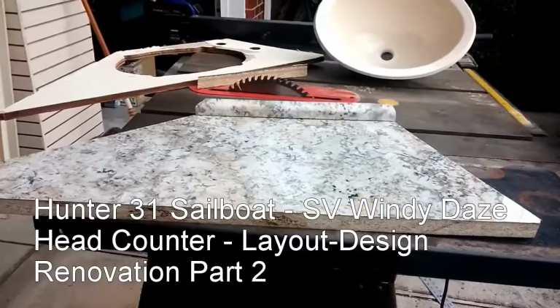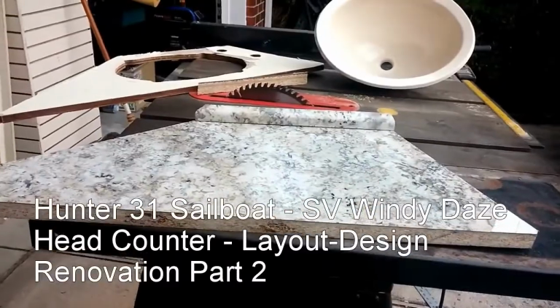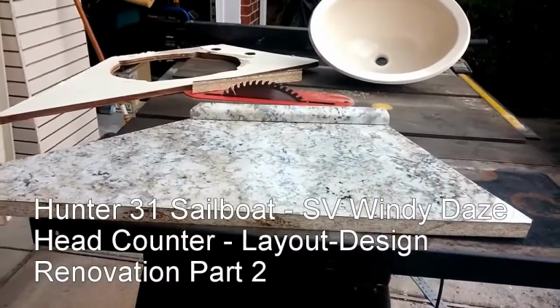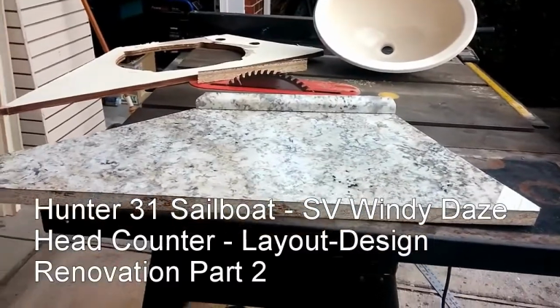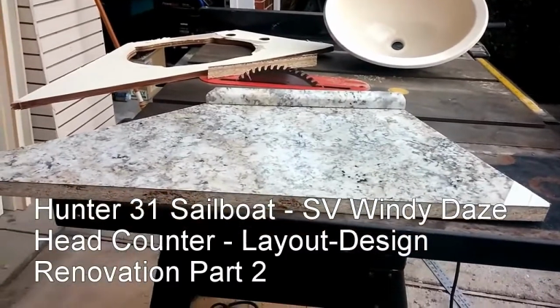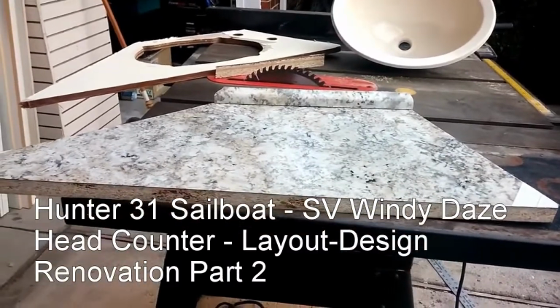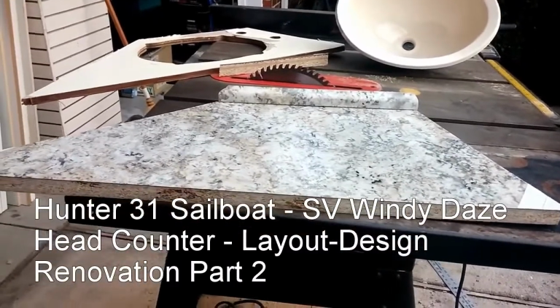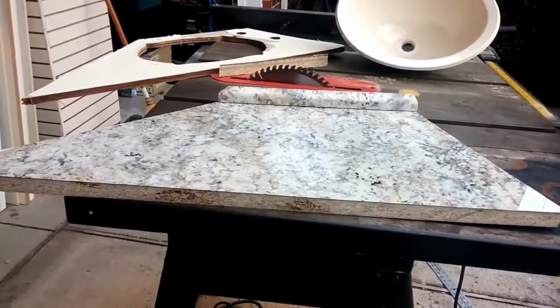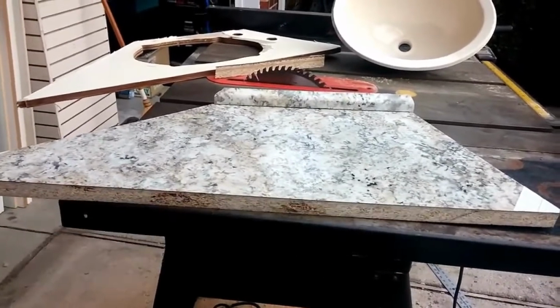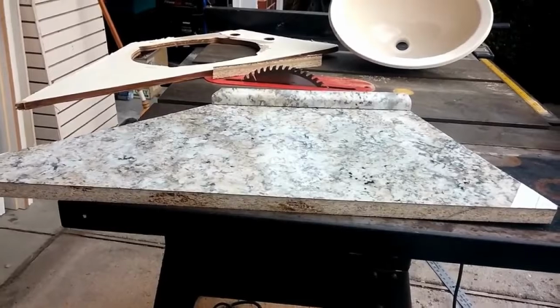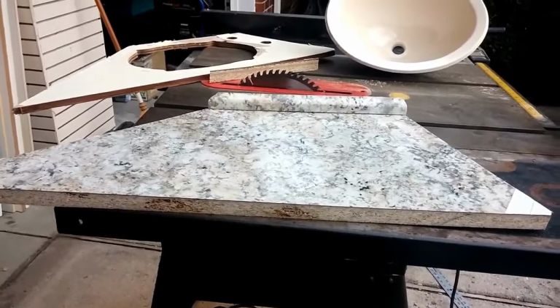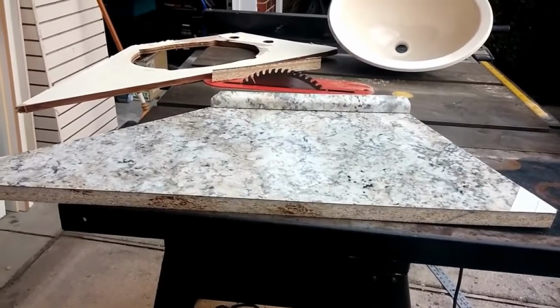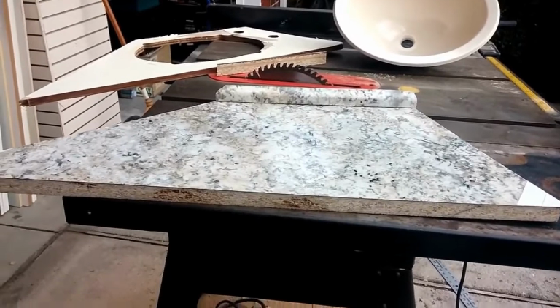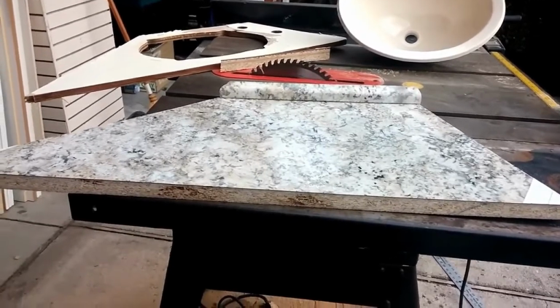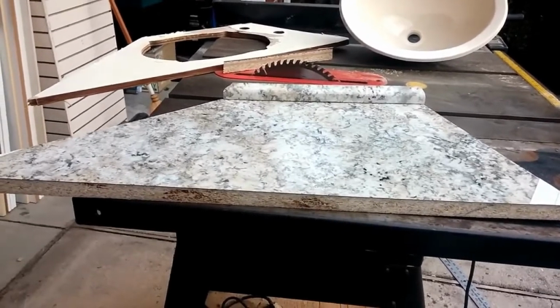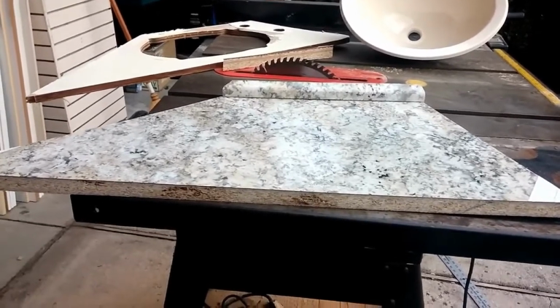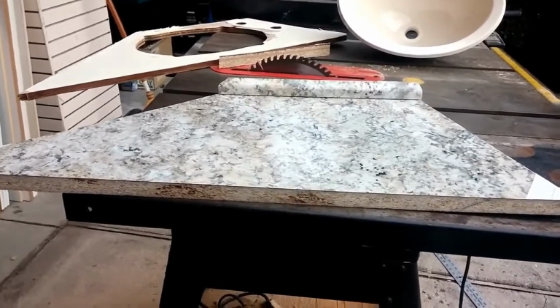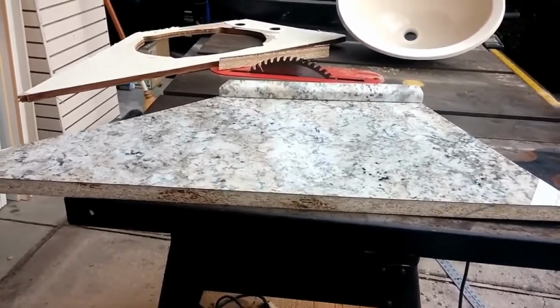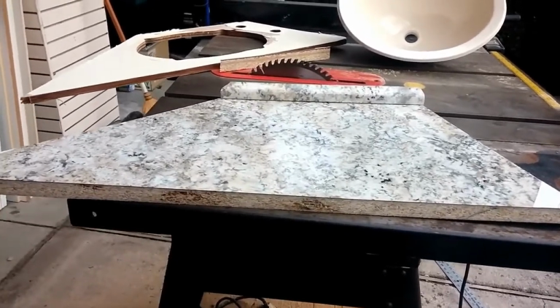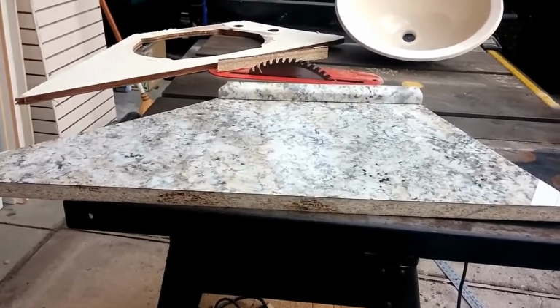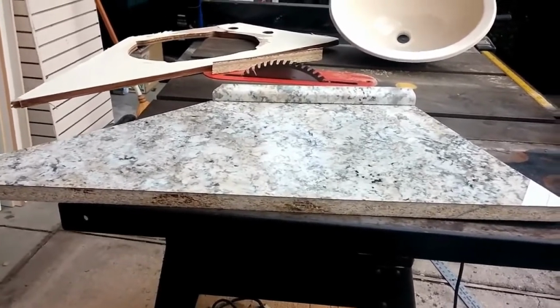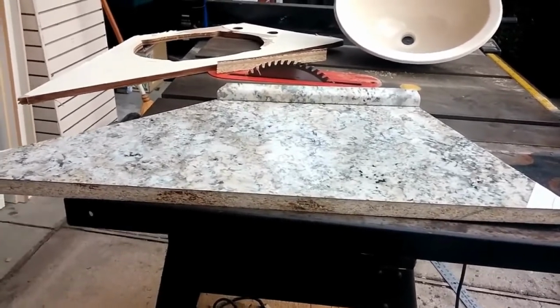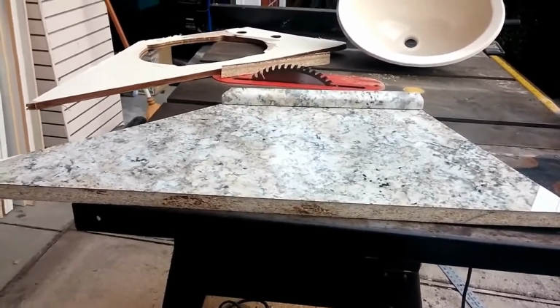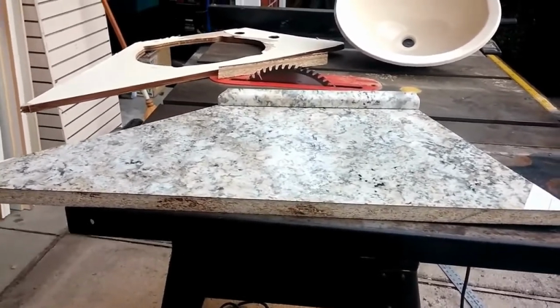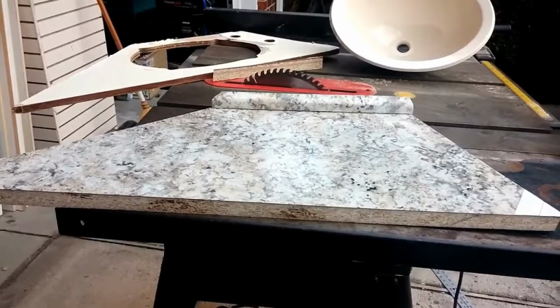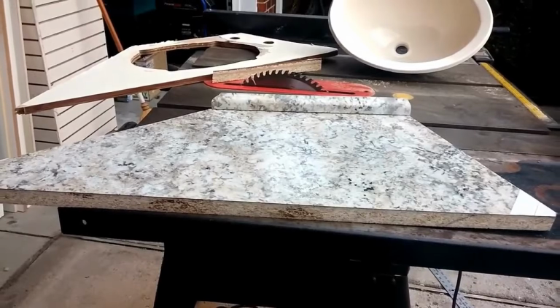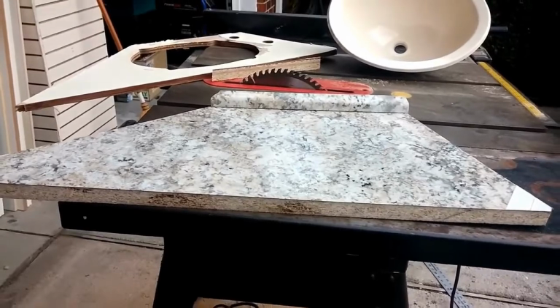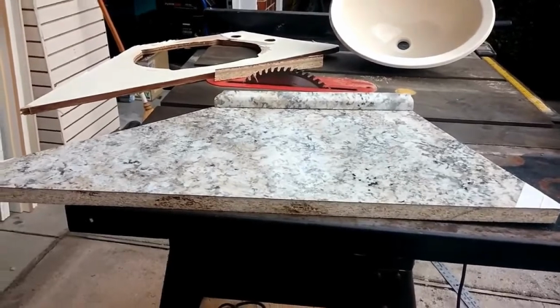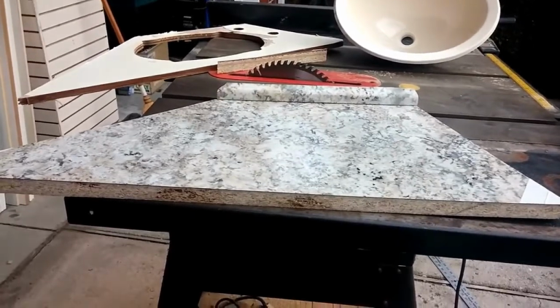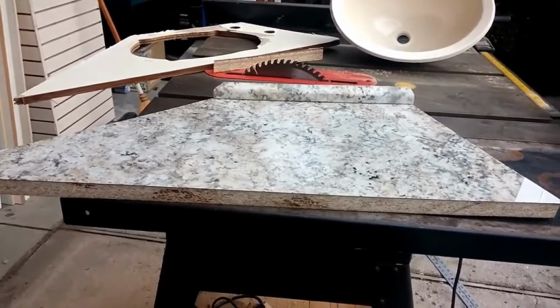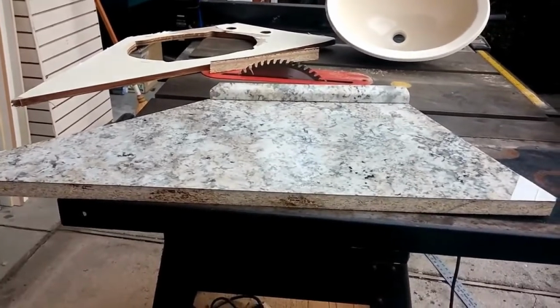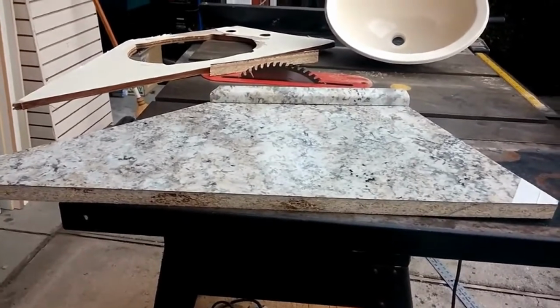This is the project I've been working on for my Hunter 31 sailboat. In the head, the counter was old, the sink was old, and the faucet was old.